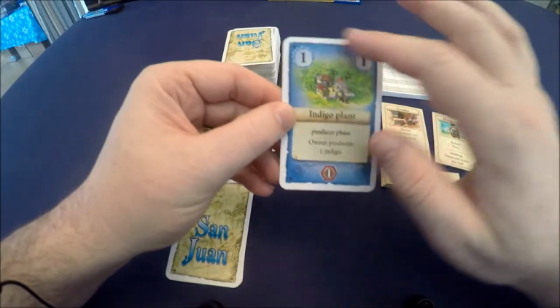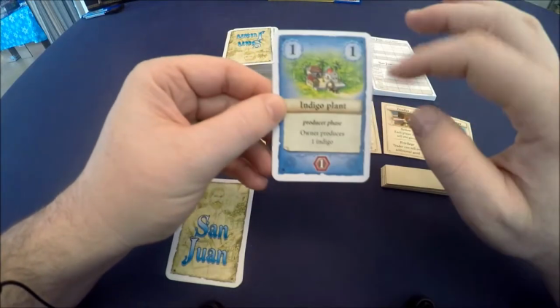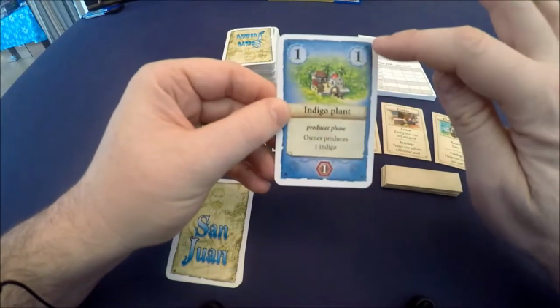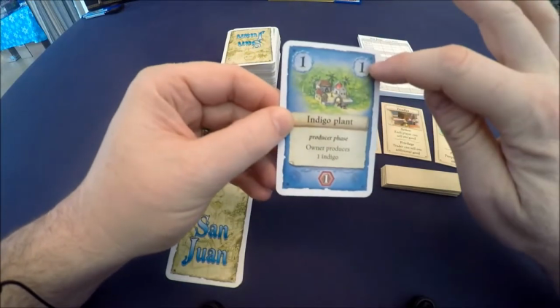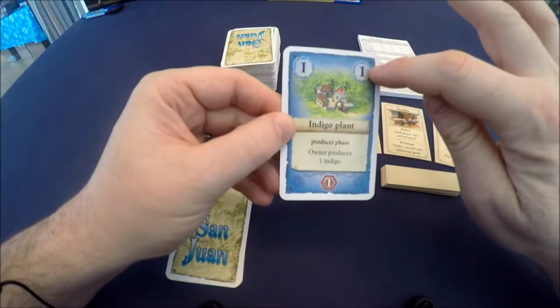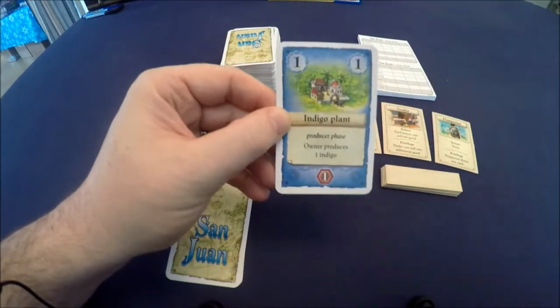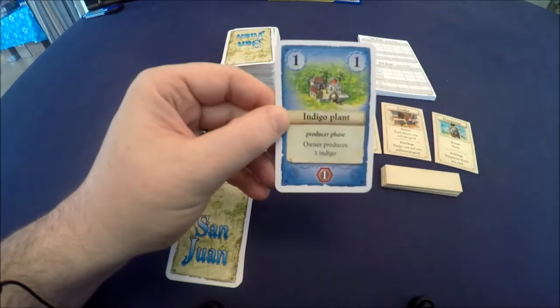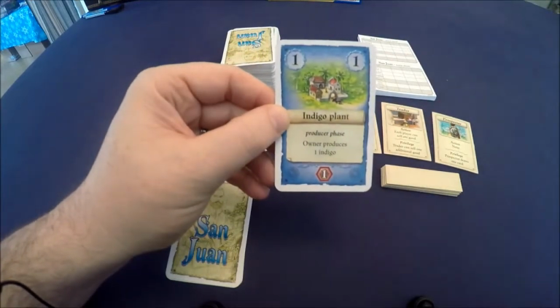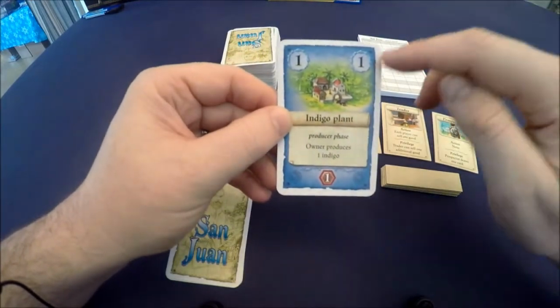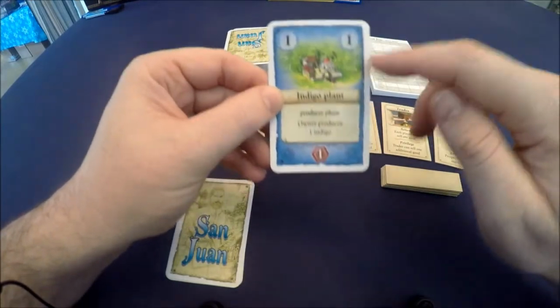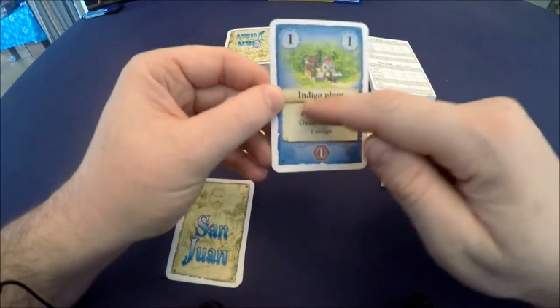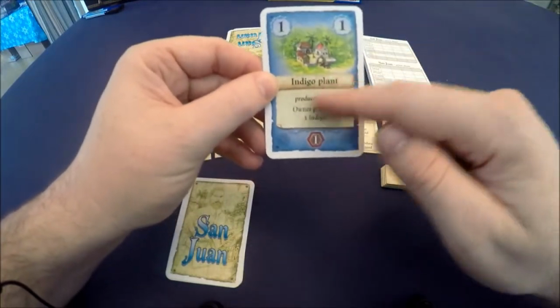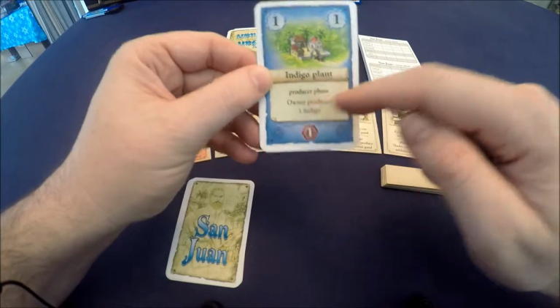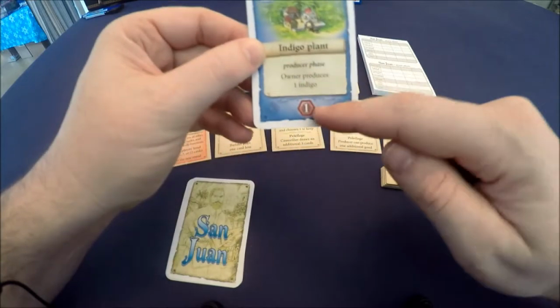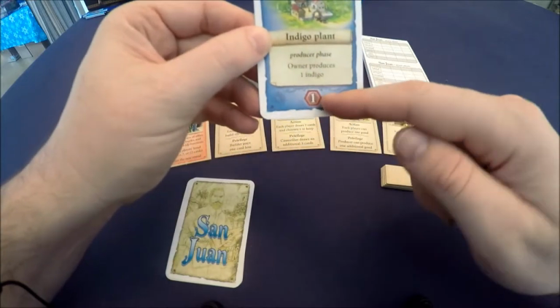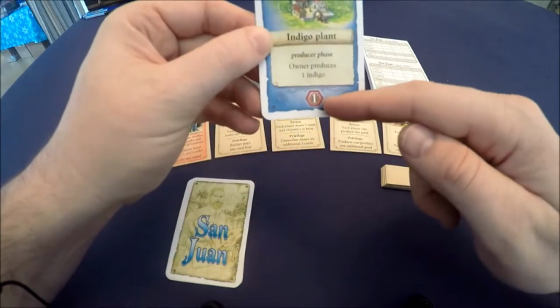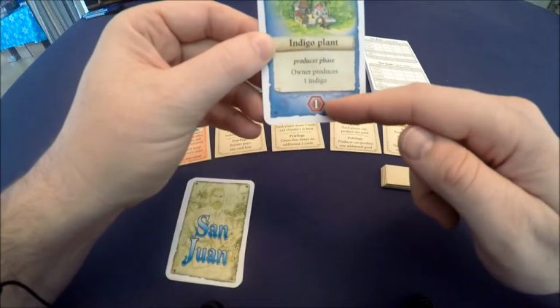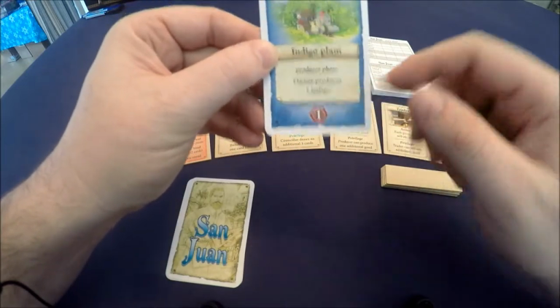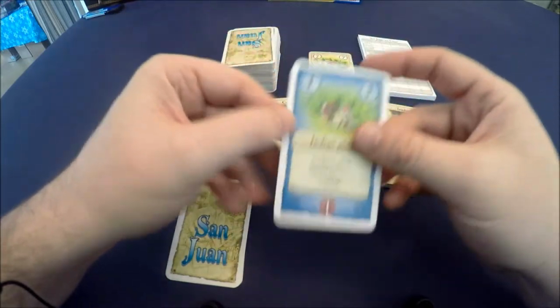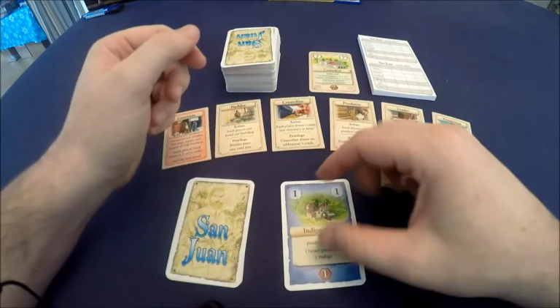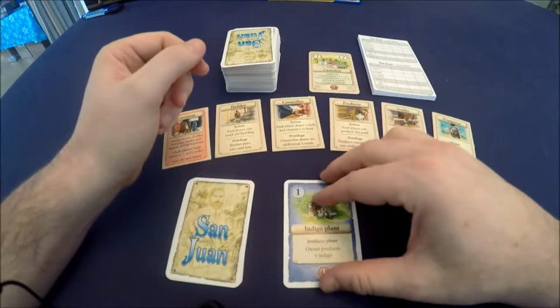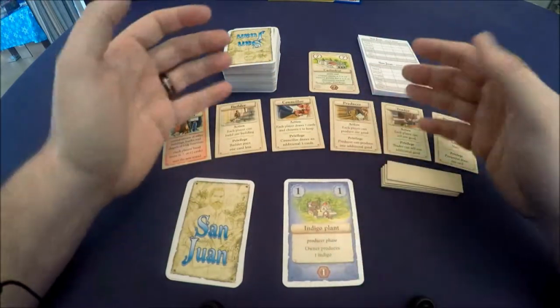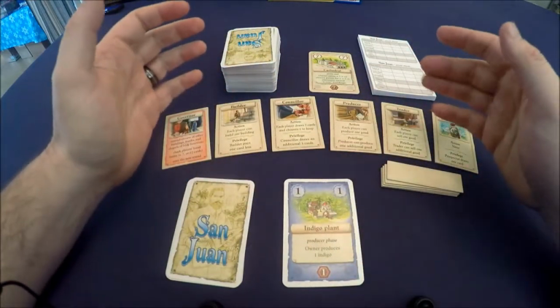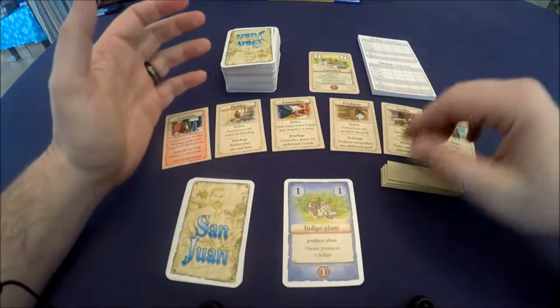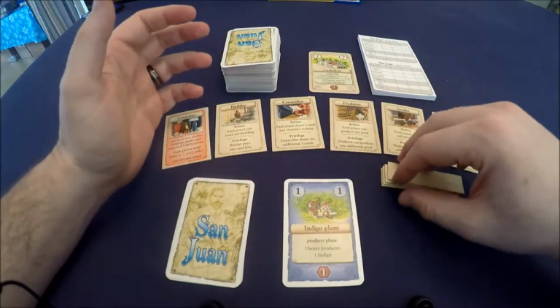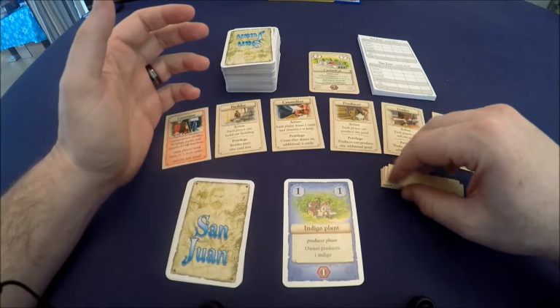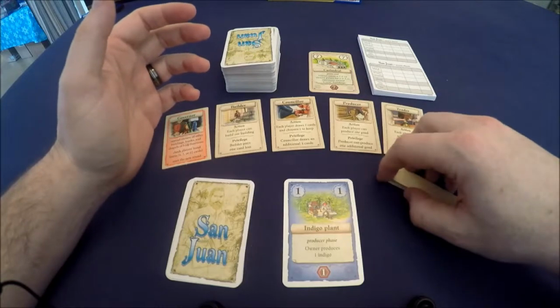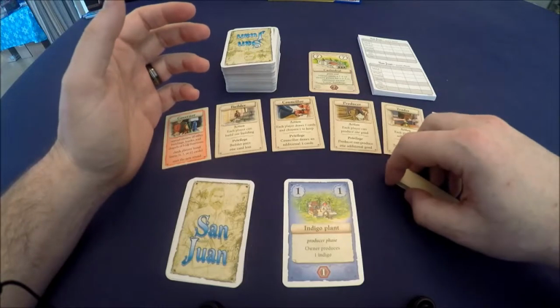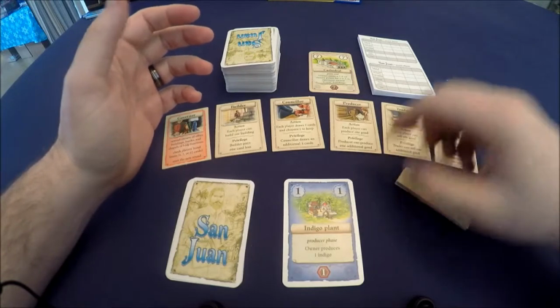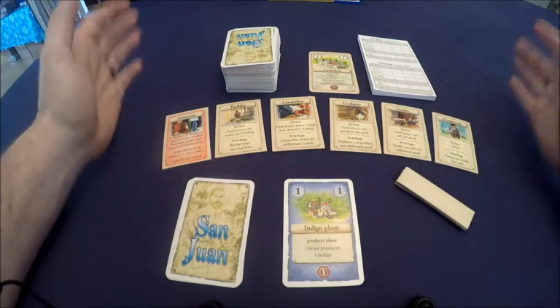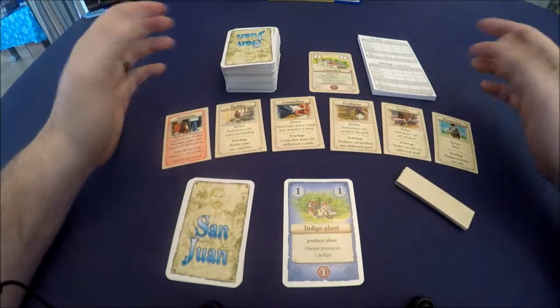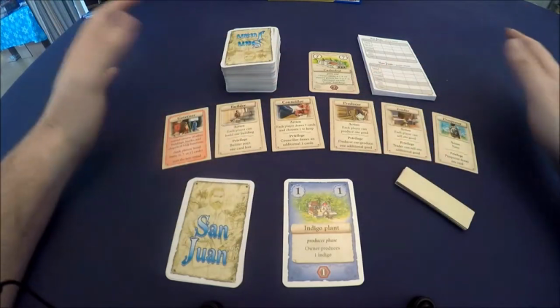Each card has a cost, shows what it does, and how many victory points you get at the end of the game. The game is basically played until somebody gets their 12th building.